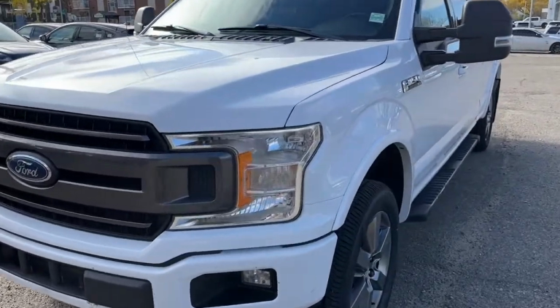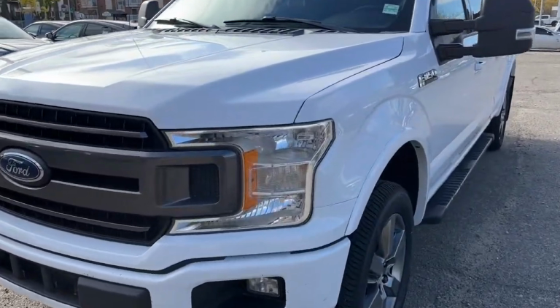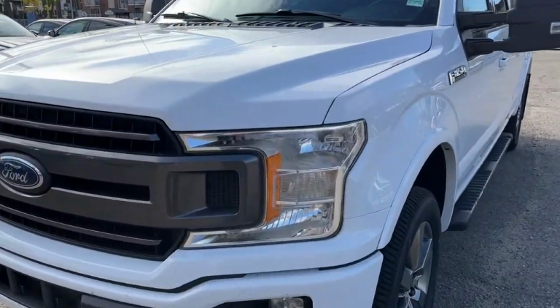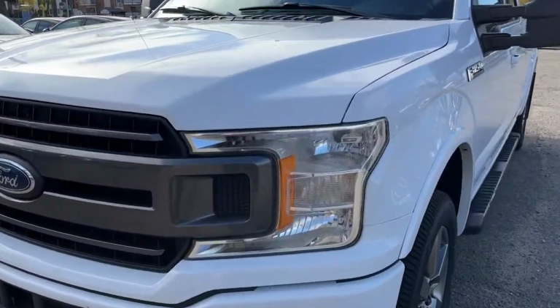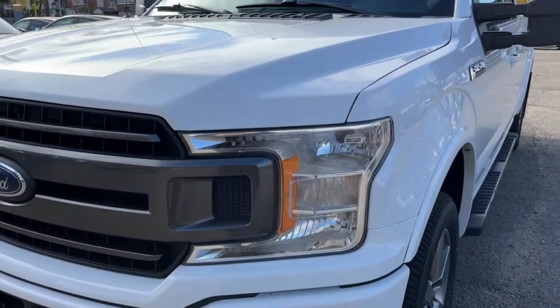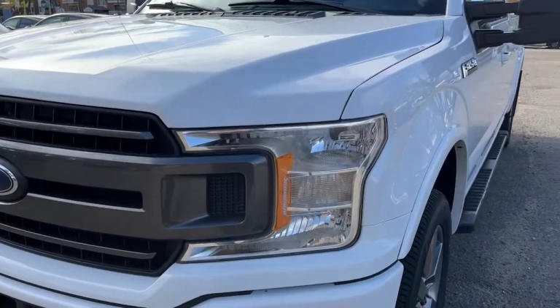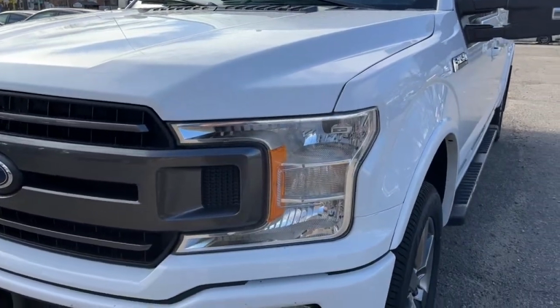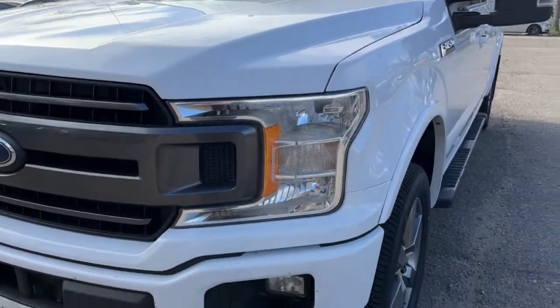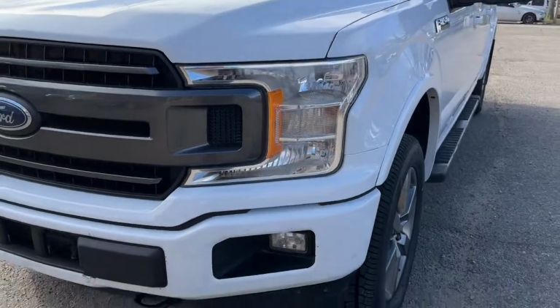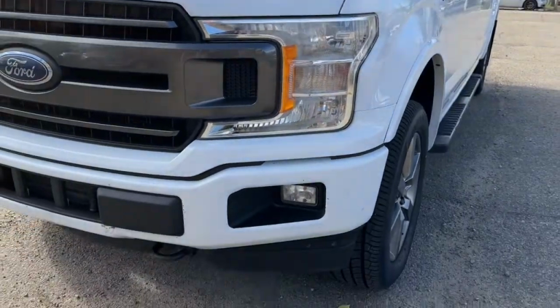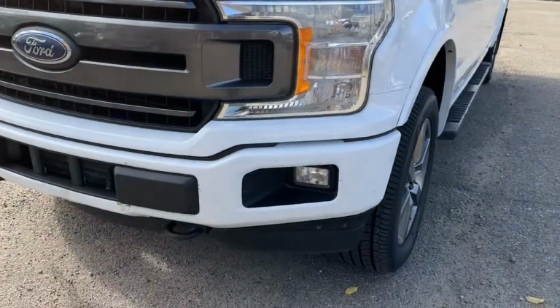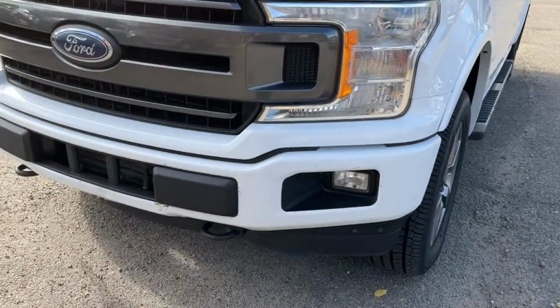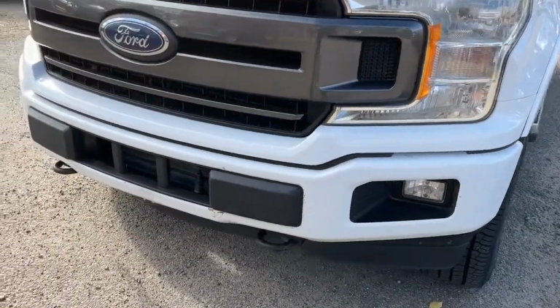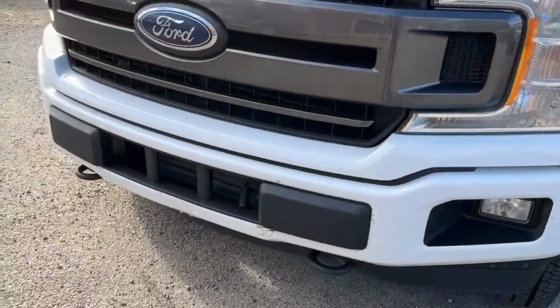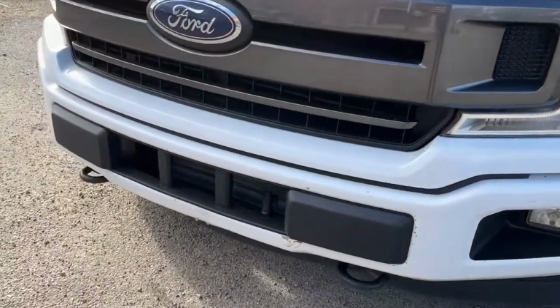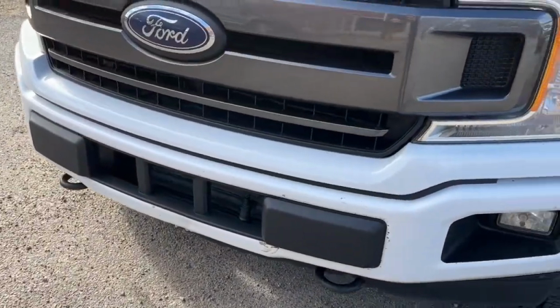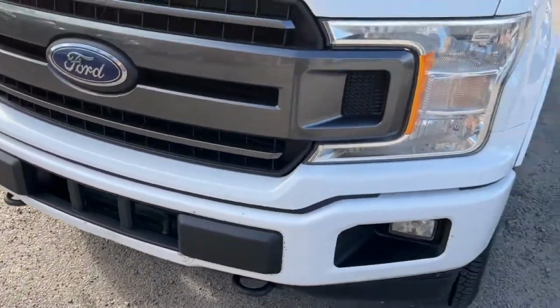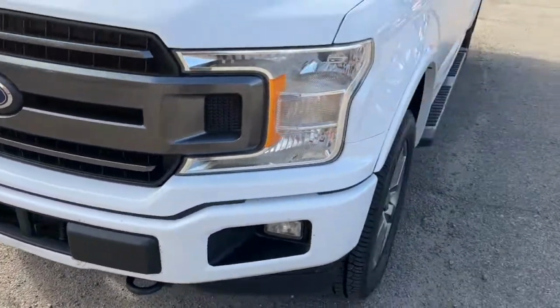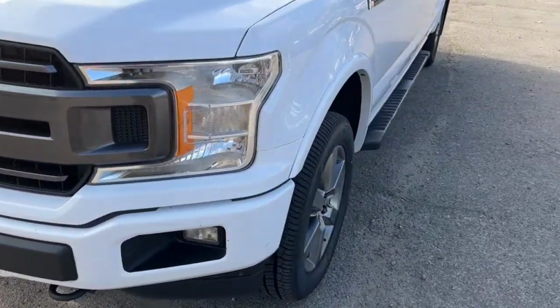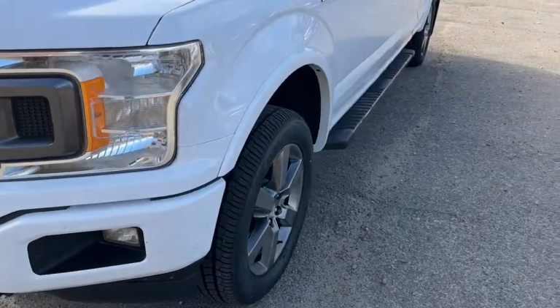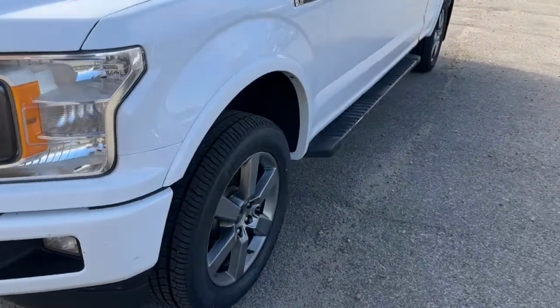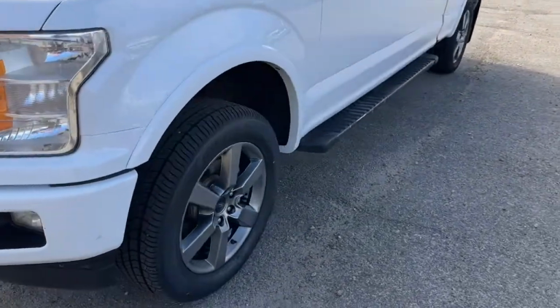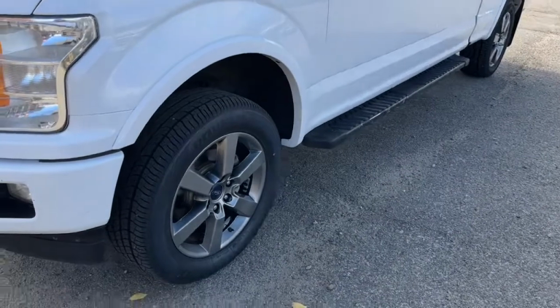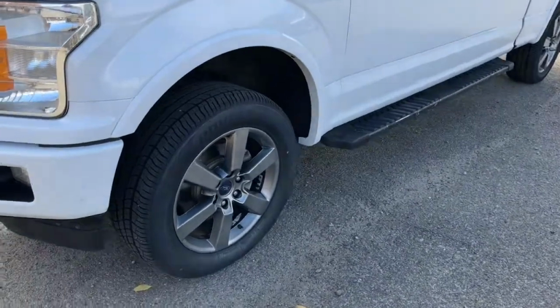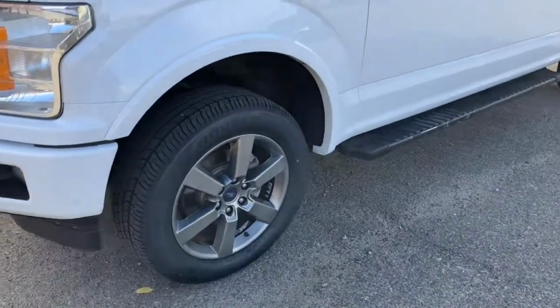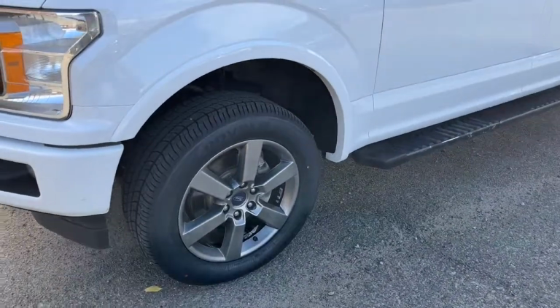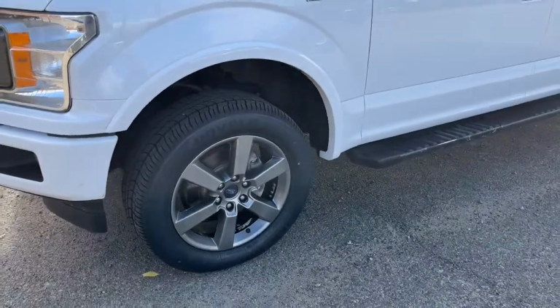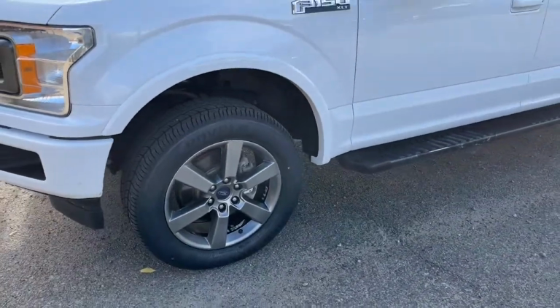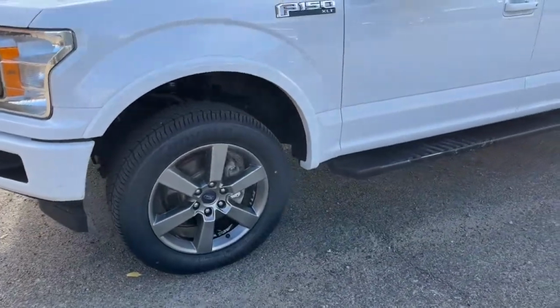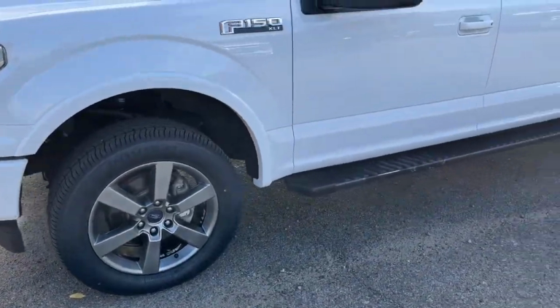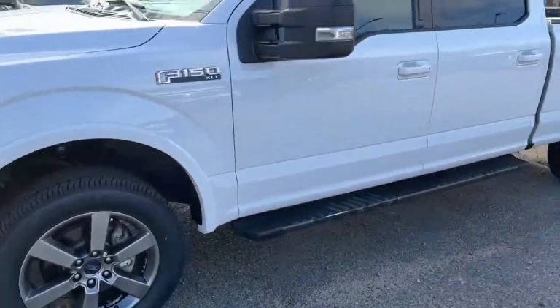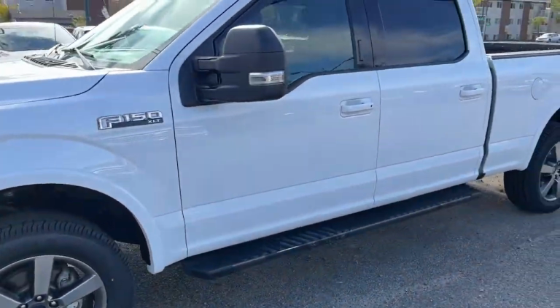Up front we have some fully automatic halogen headlights, some fog lights, and we do have the engine block heater up front as well. Coming around to the side we have some 18 inch alloy wheels.